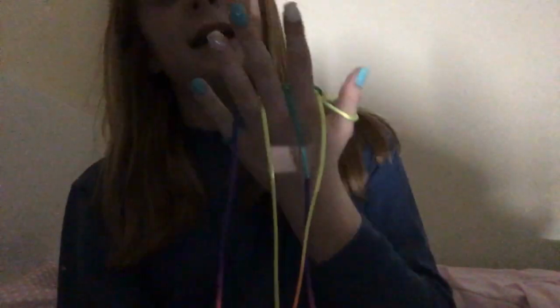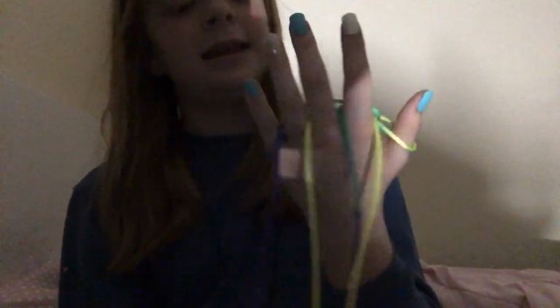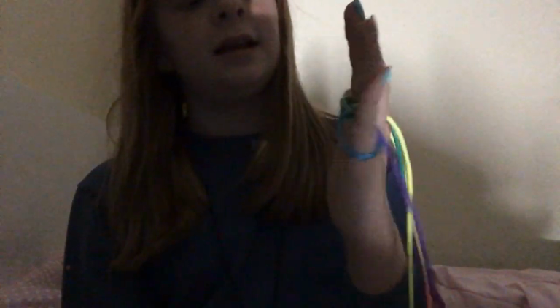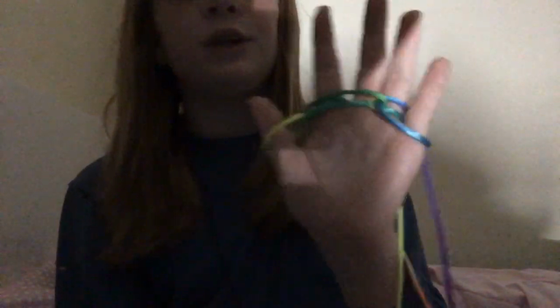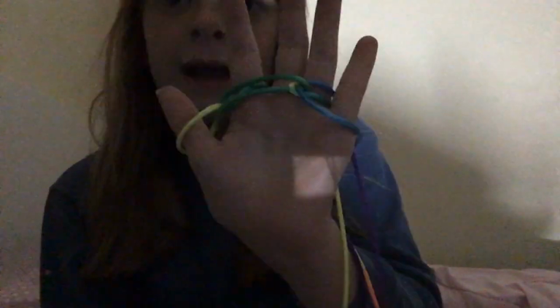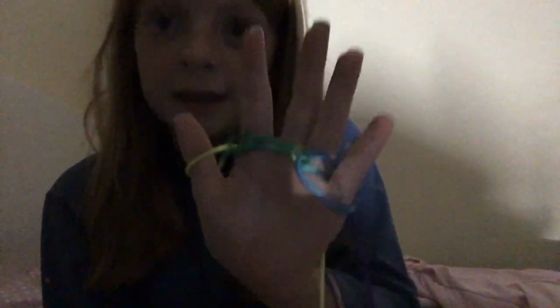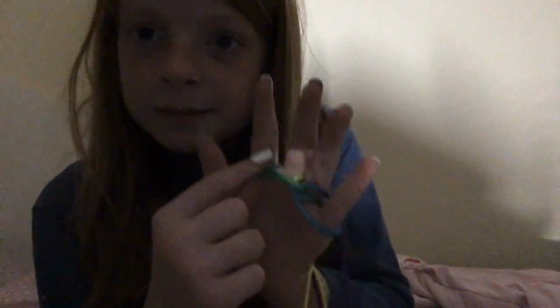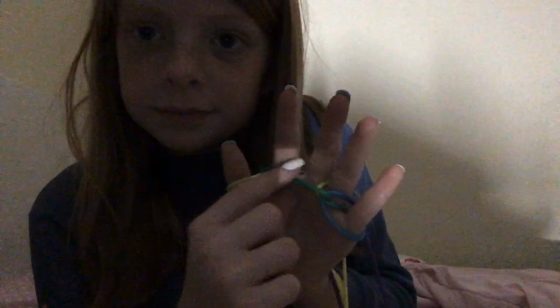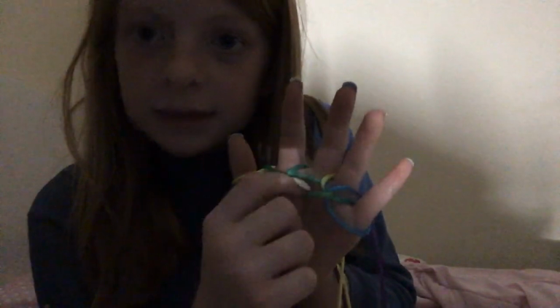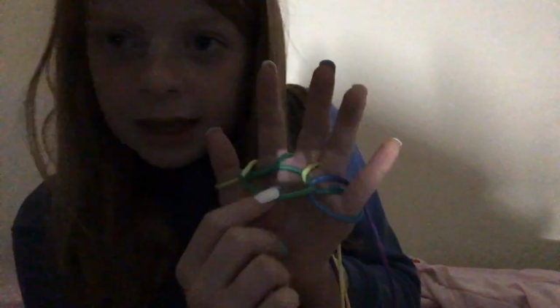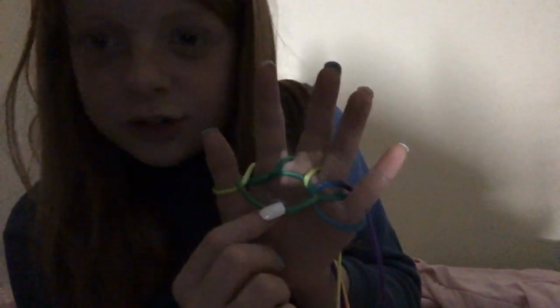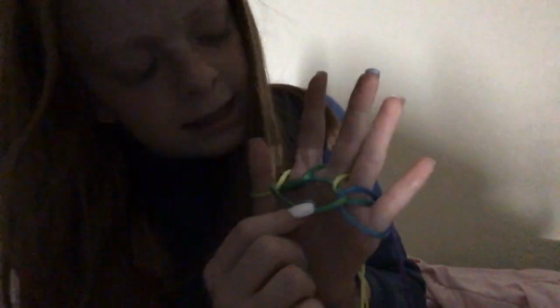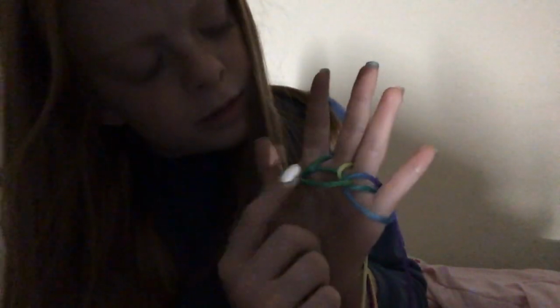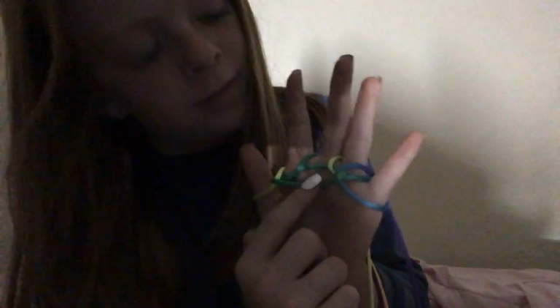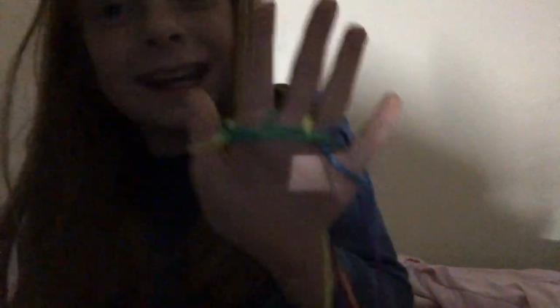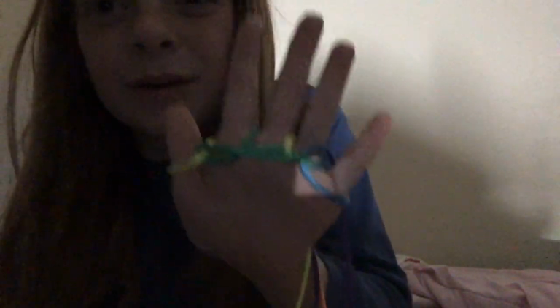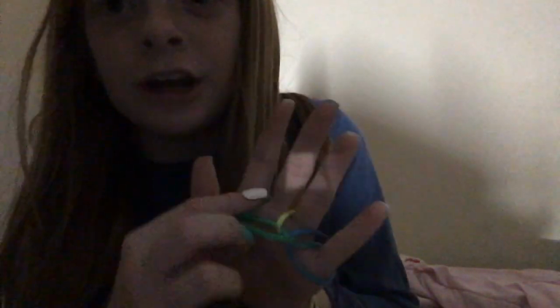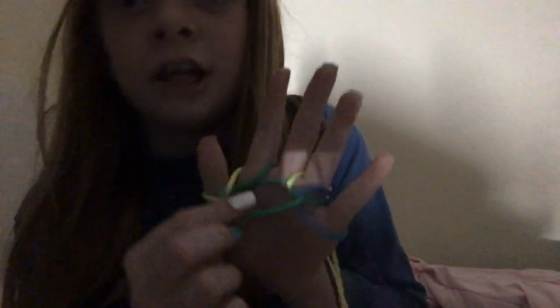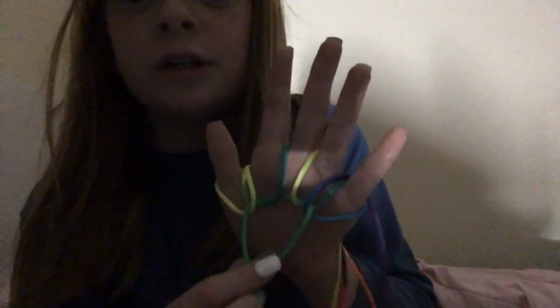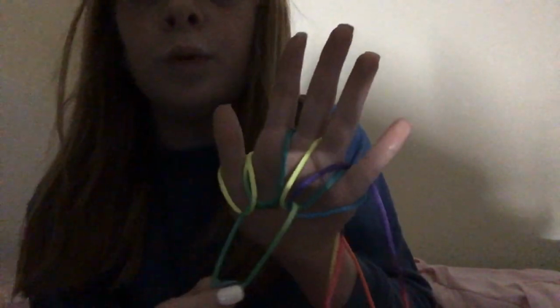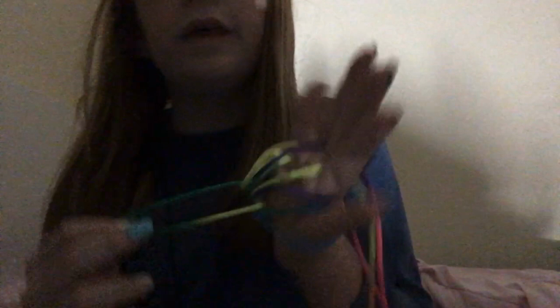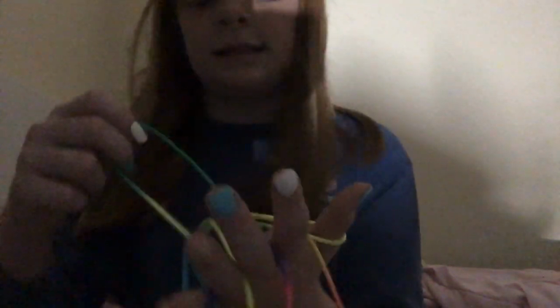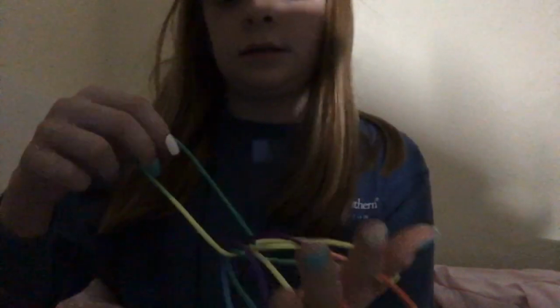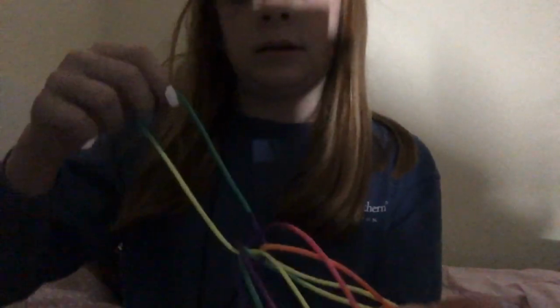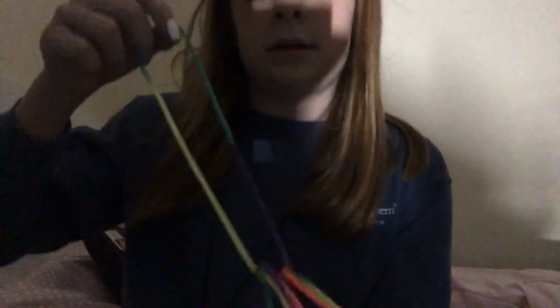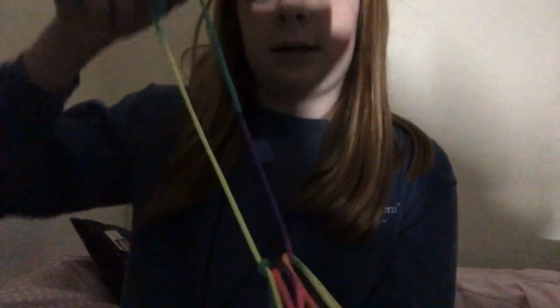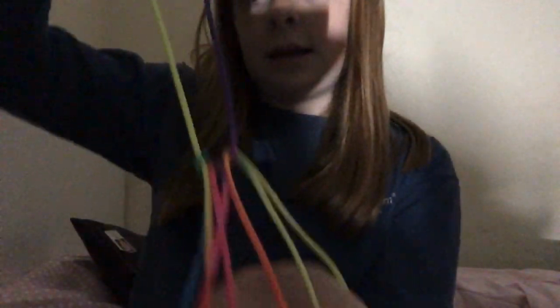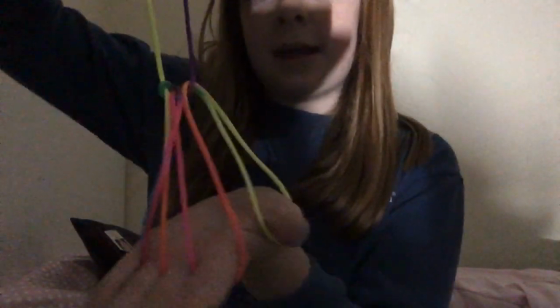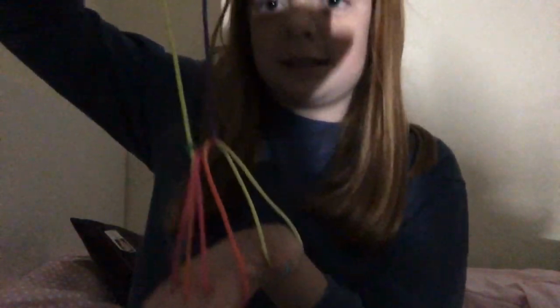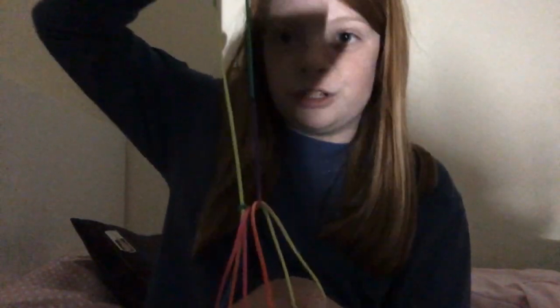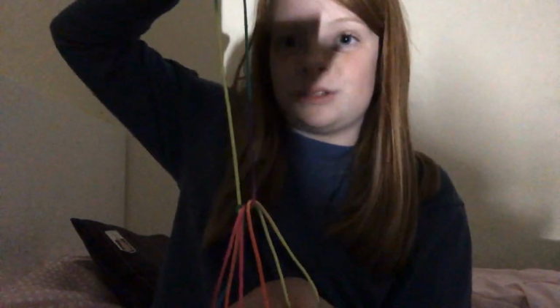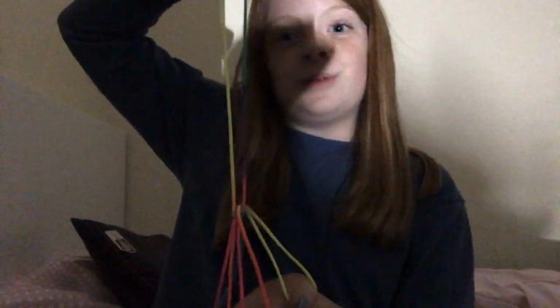And then you're going to have this. You should see this little loop just hanging out right there. You're going to pull that. And it makes a witch's broom.